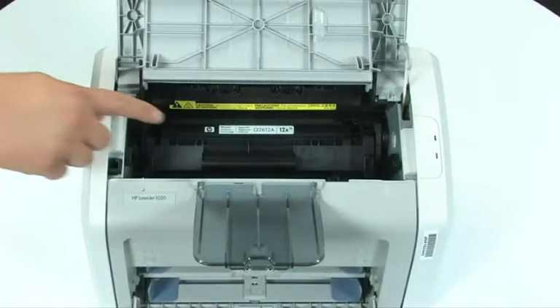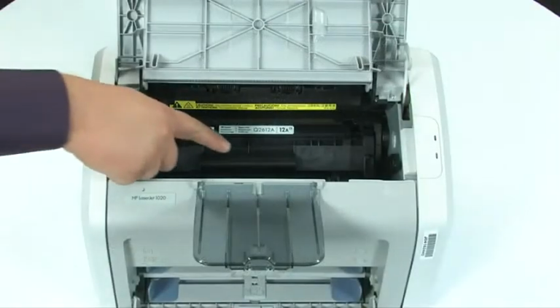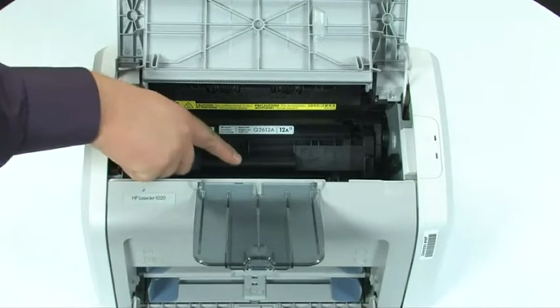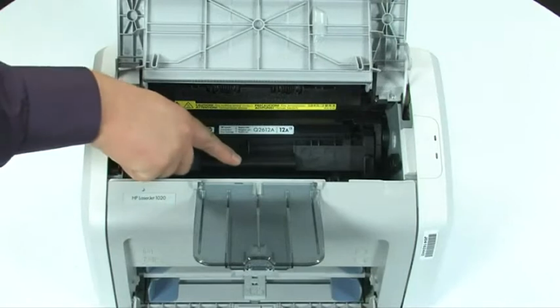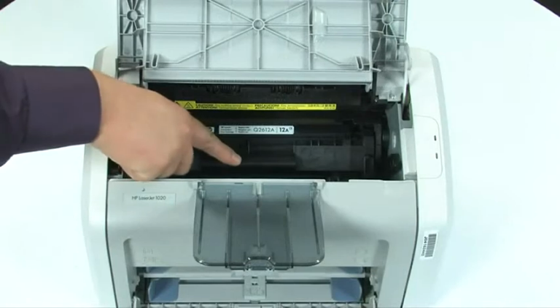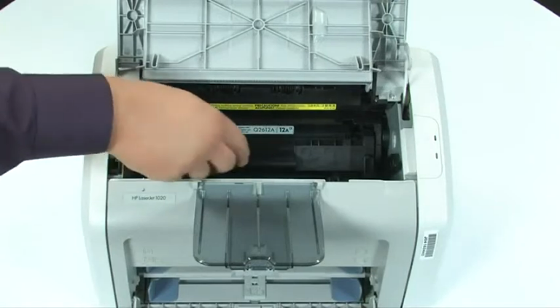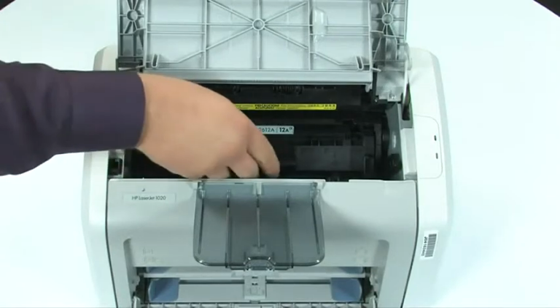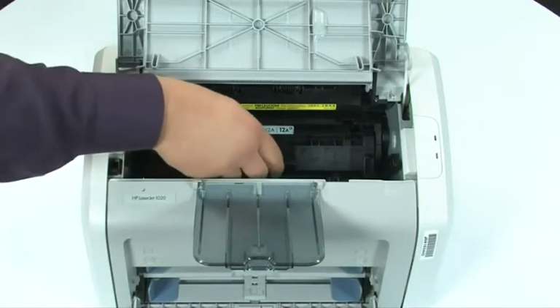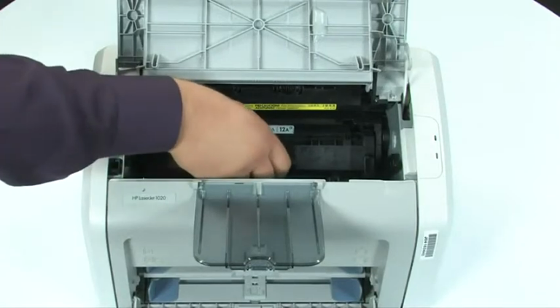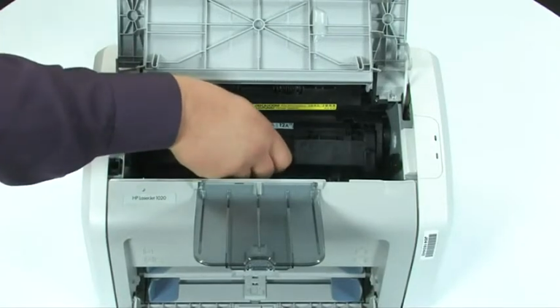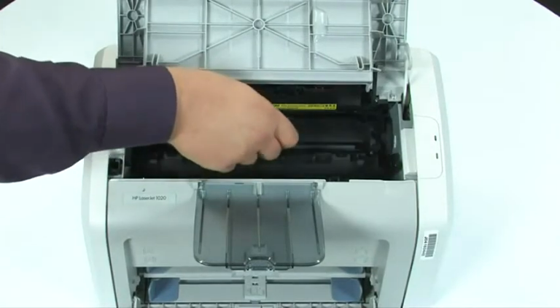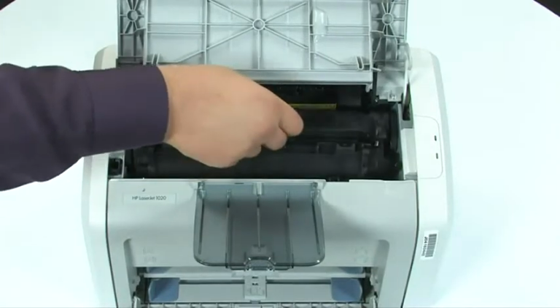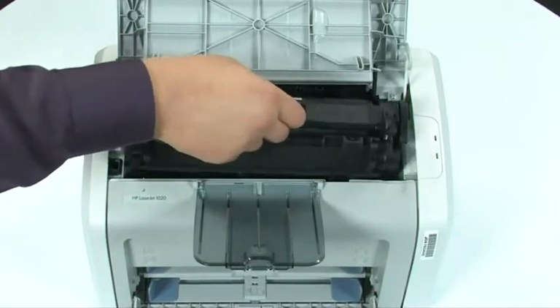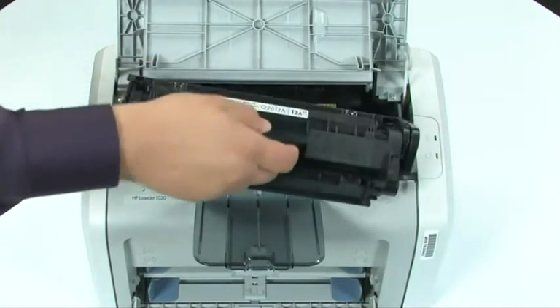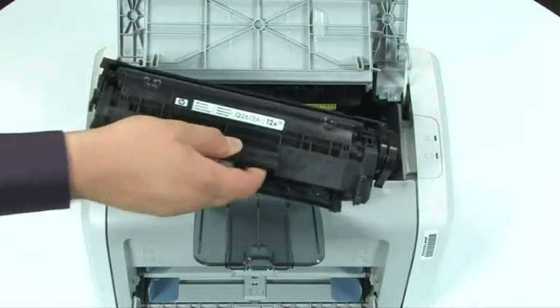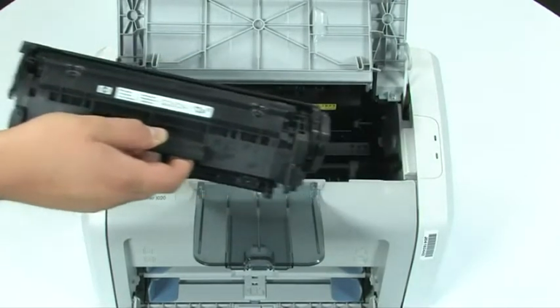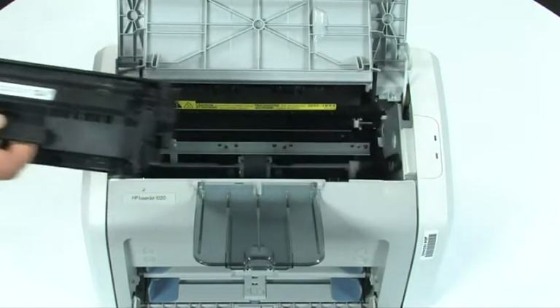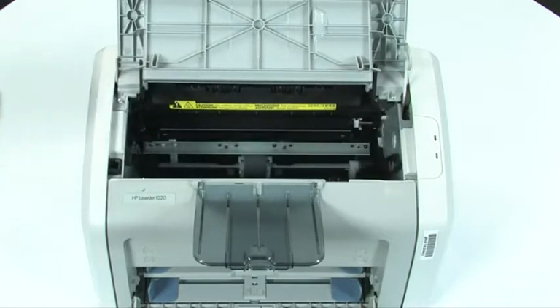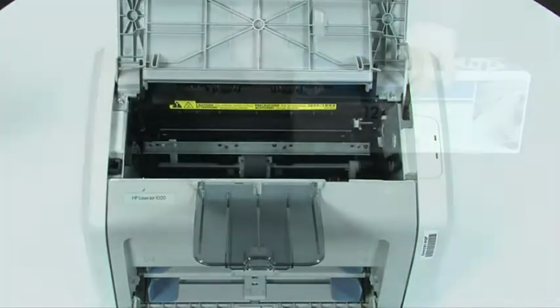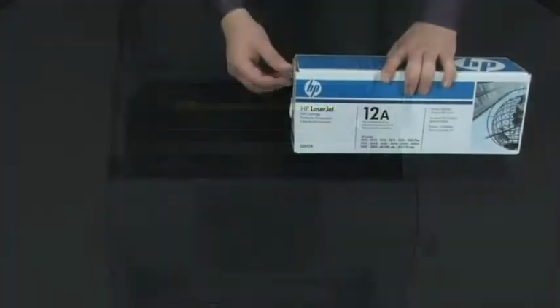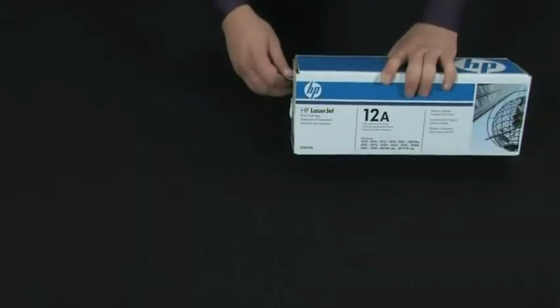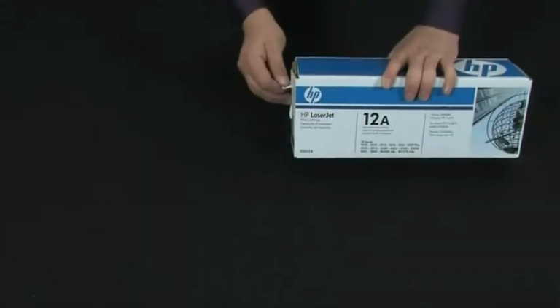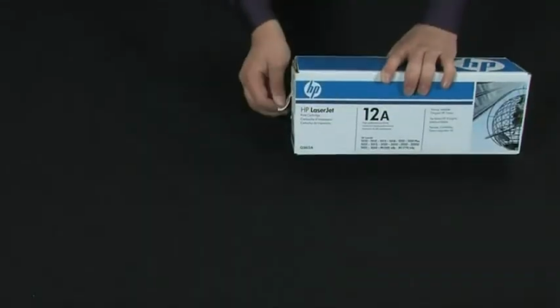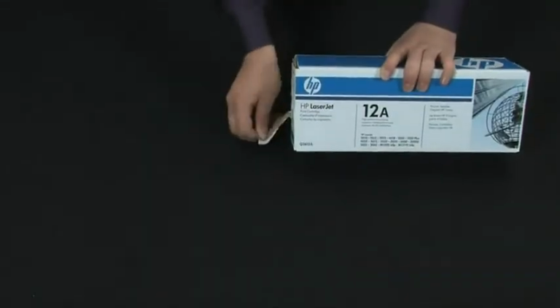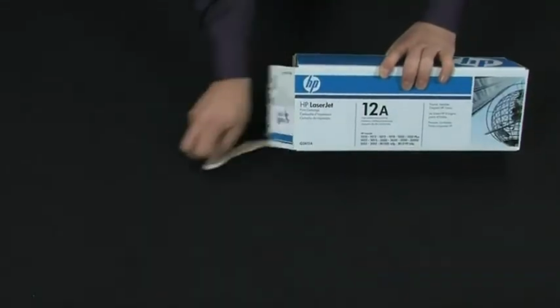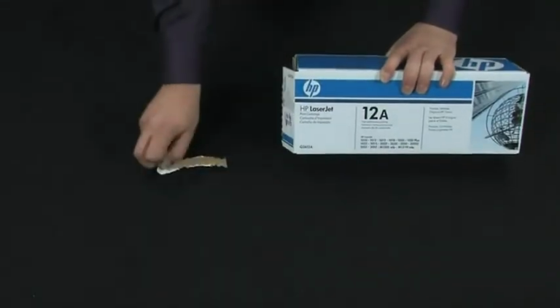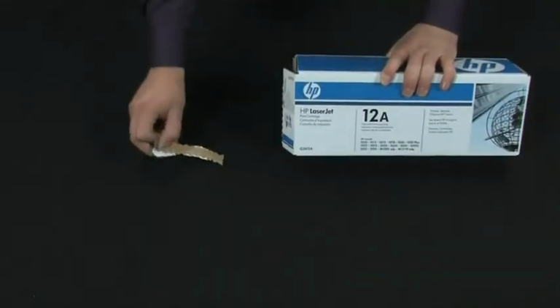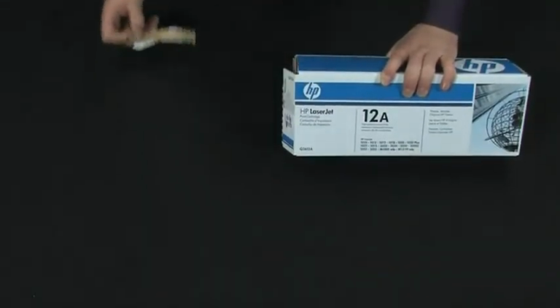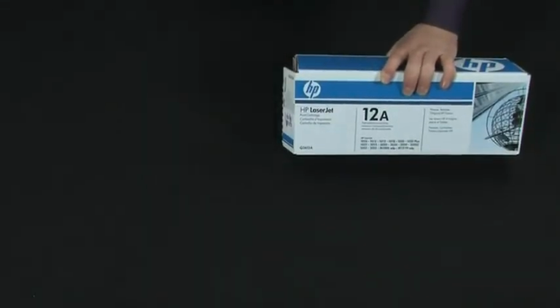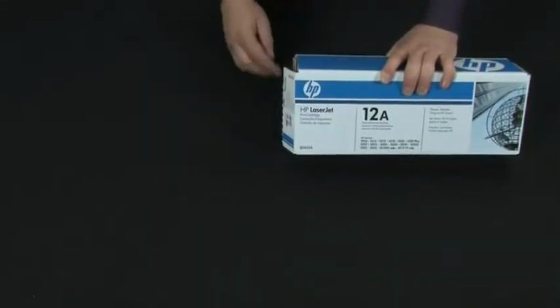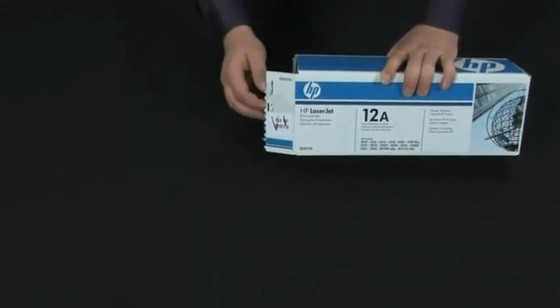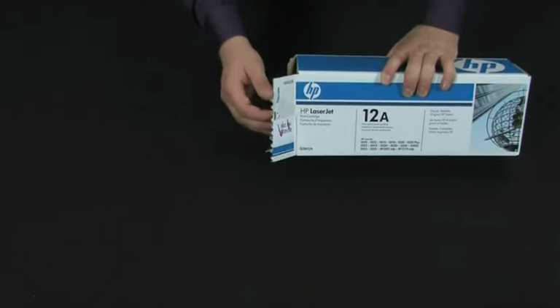Grasp the handle on the cartridge and then pull the cartridge up to remove it. Once the old cartridge is removed from the printer, remove the new cartridge from its packaging.